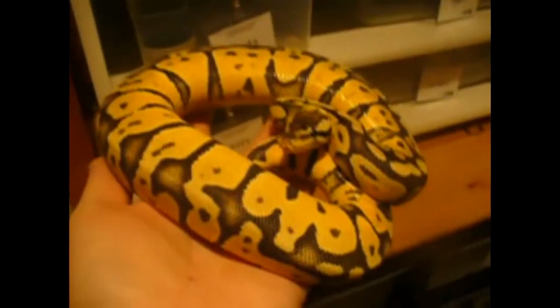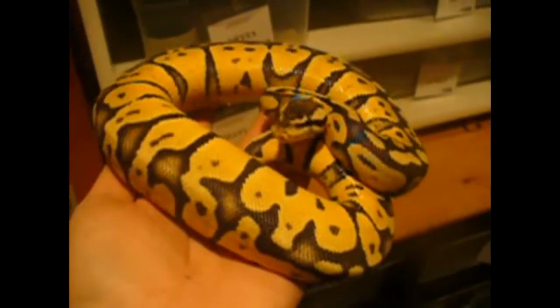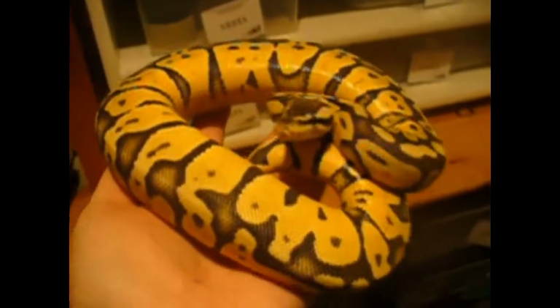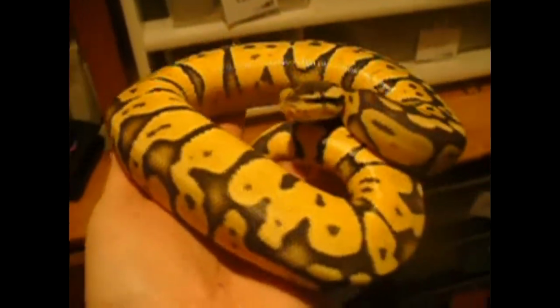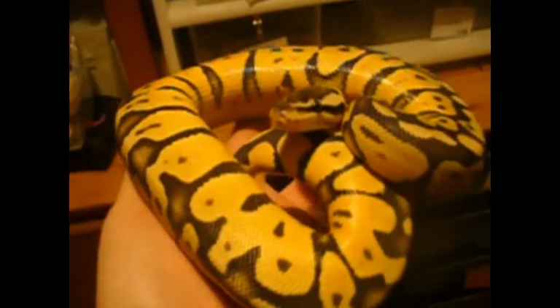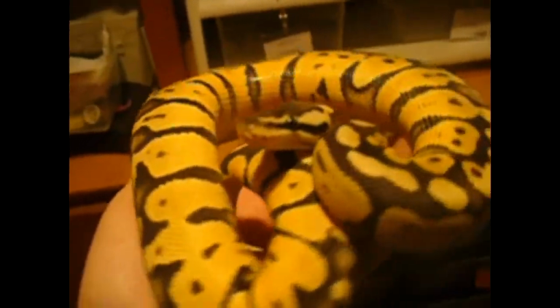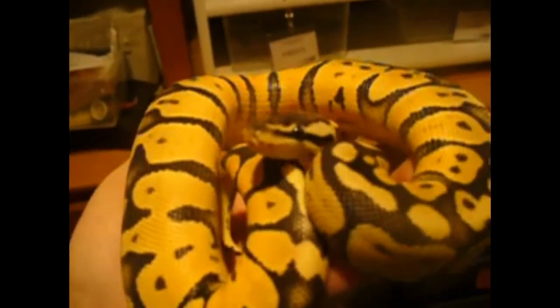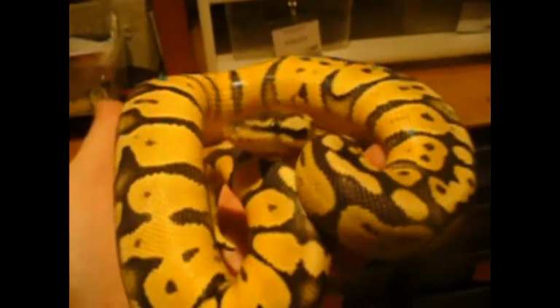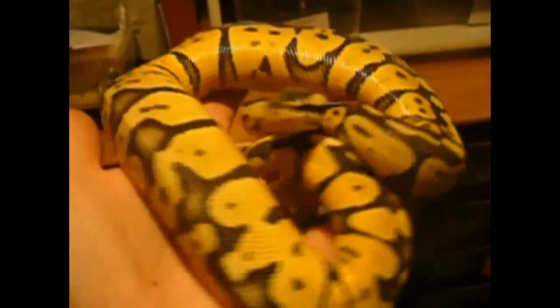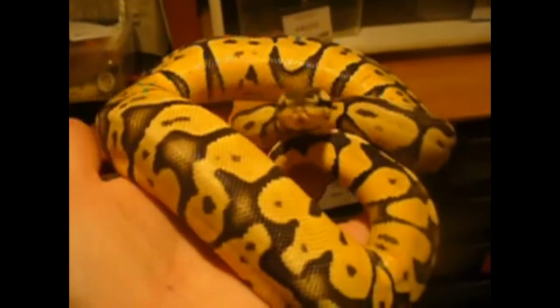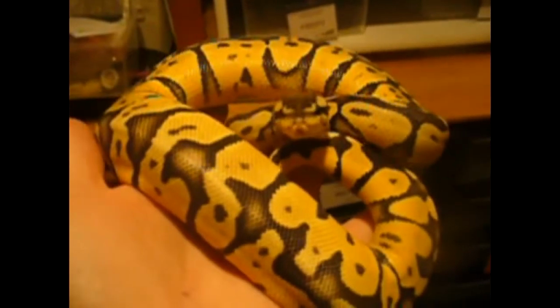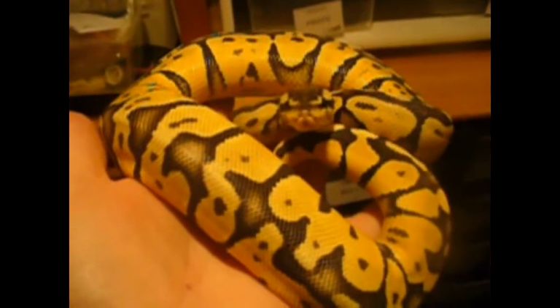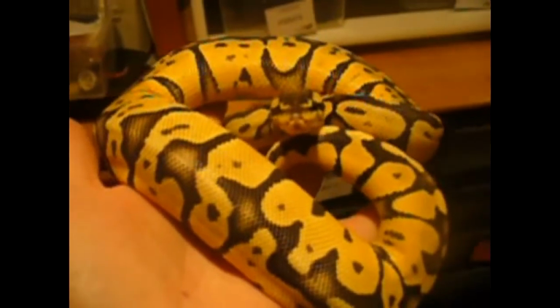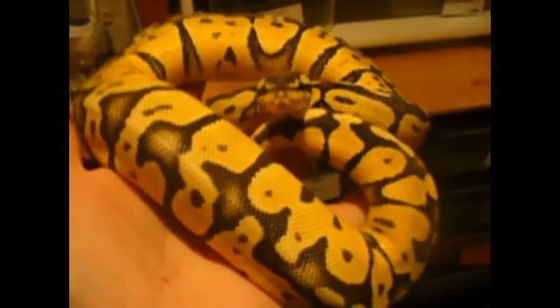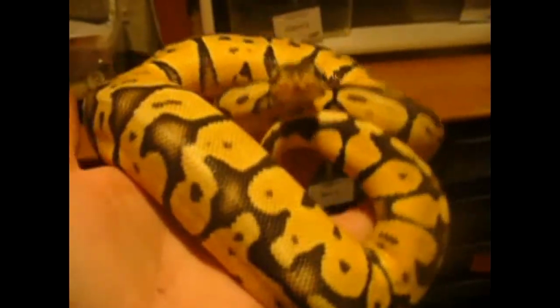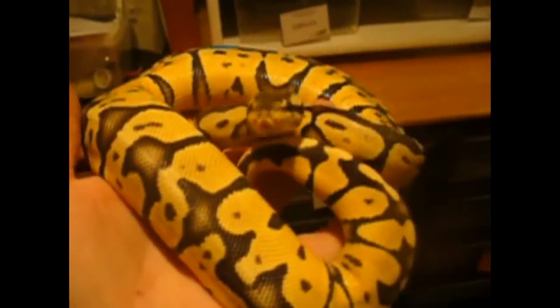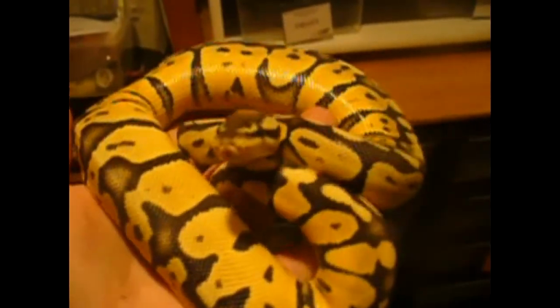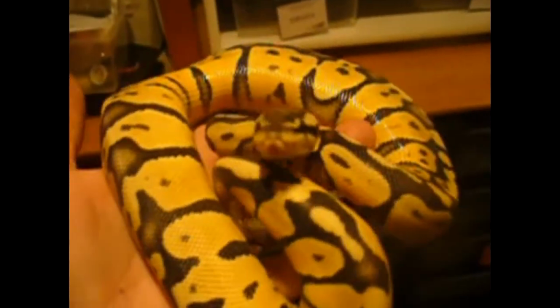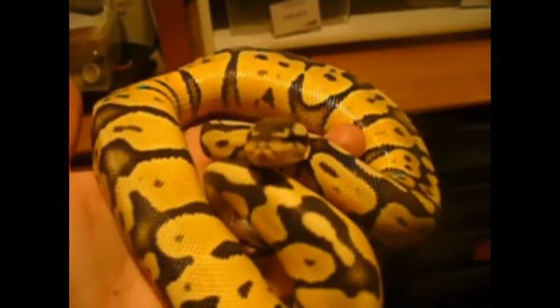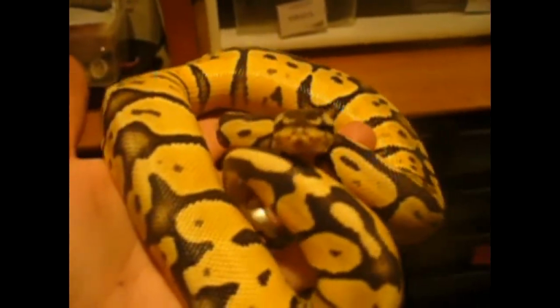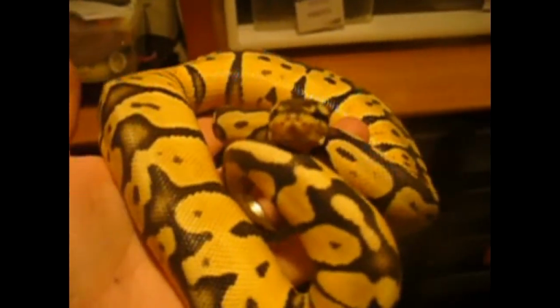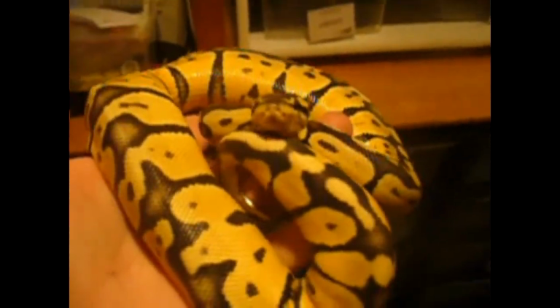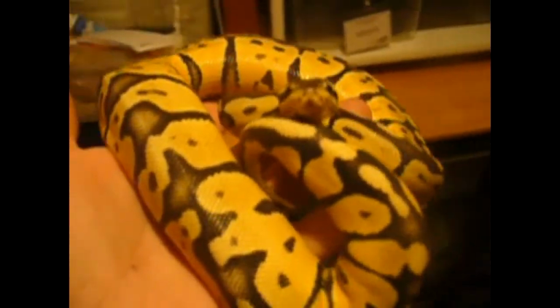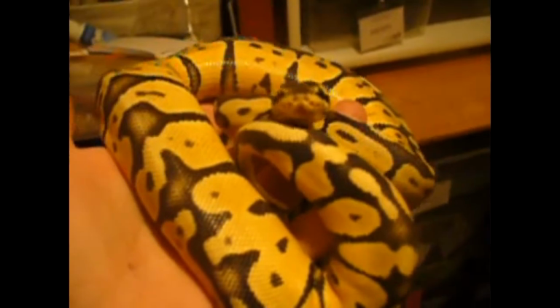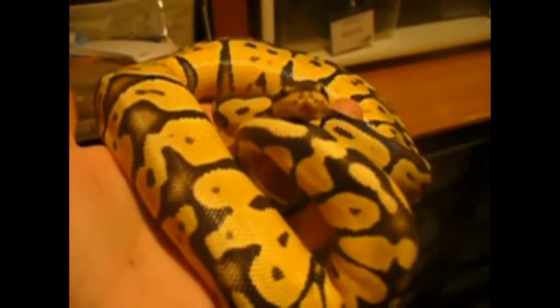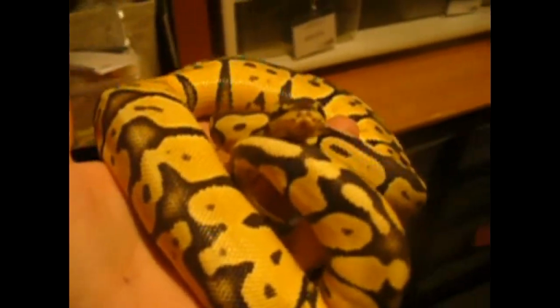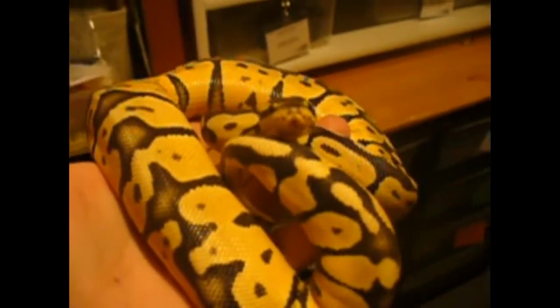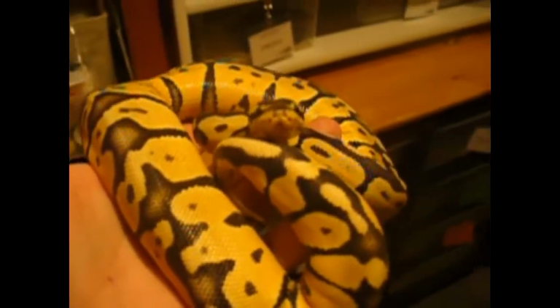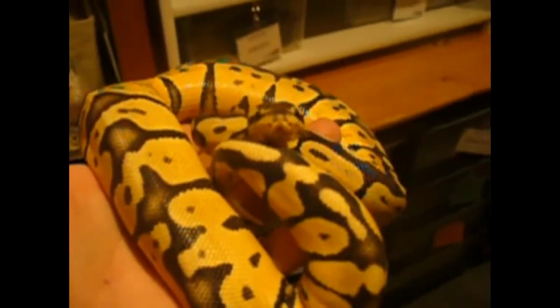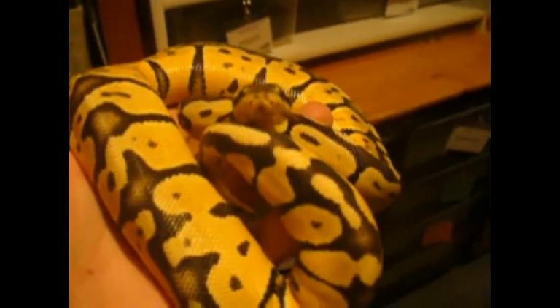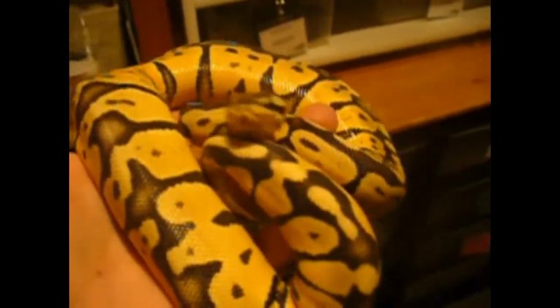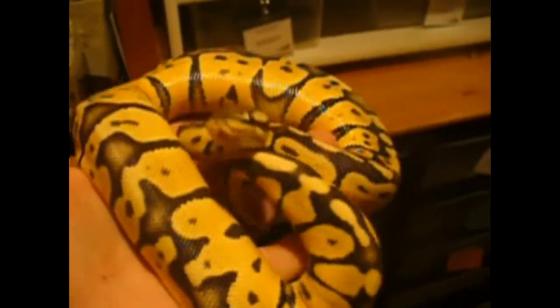Hey guys, this is Jeremy from Passion Reptiles. I haven't made a video in a while. I've had some lighting issues in my room, and we're getting a new camcorder soon to make the video quality a little bit better and not so dark.